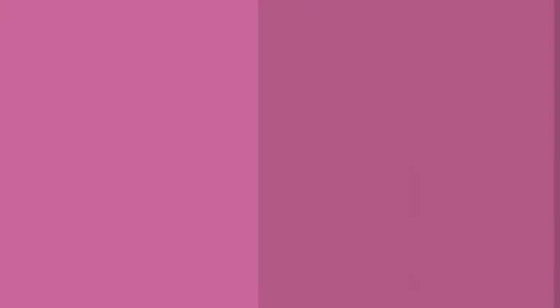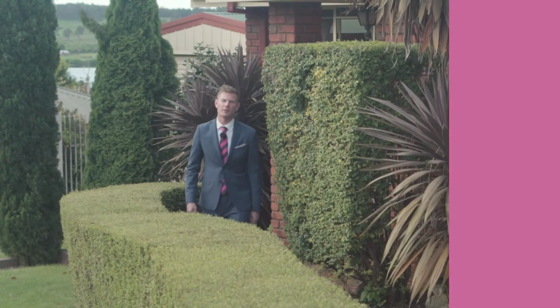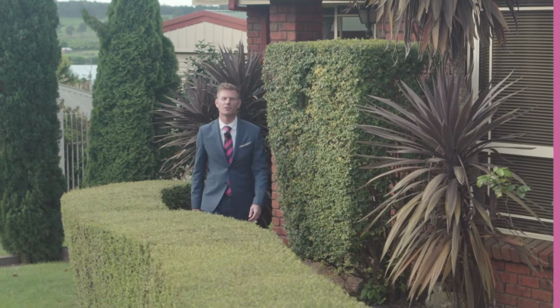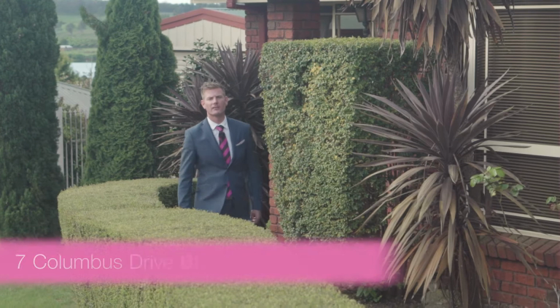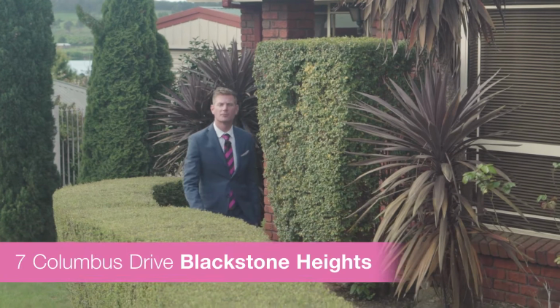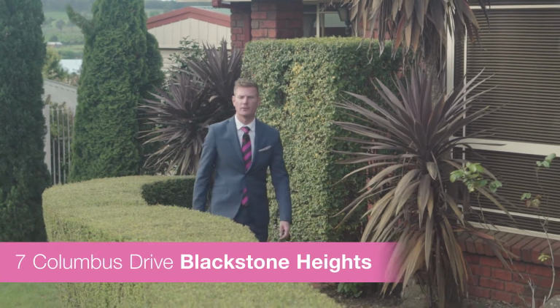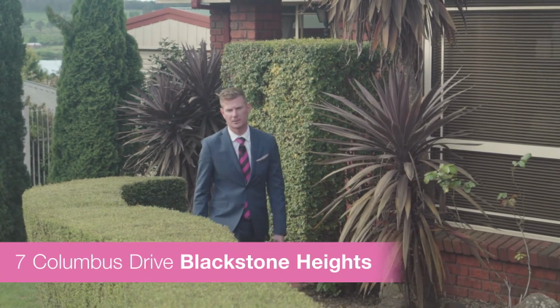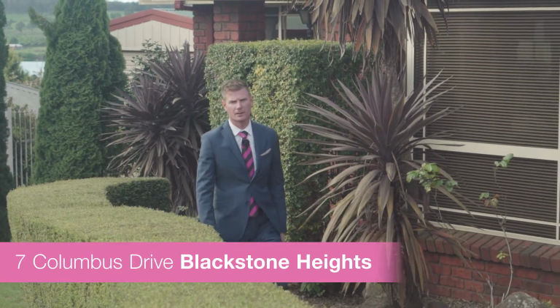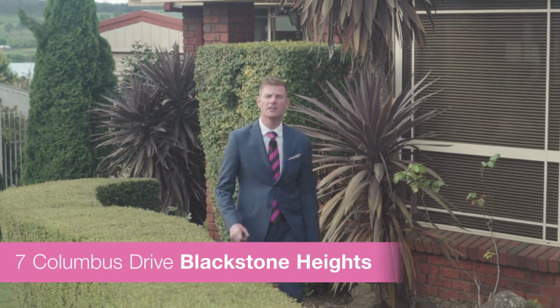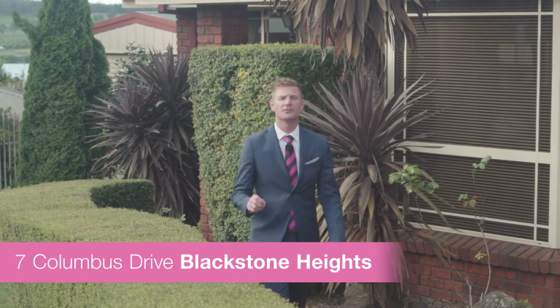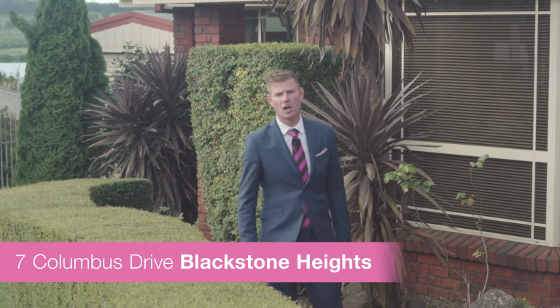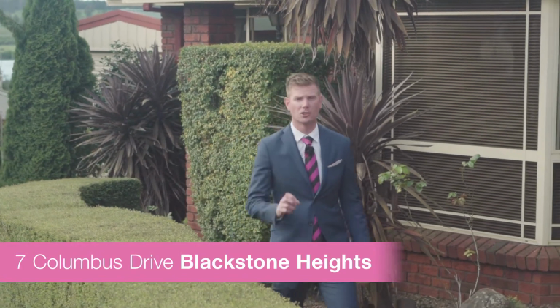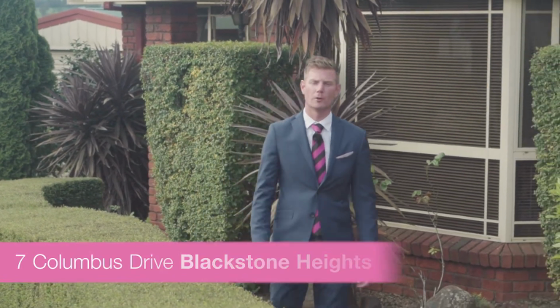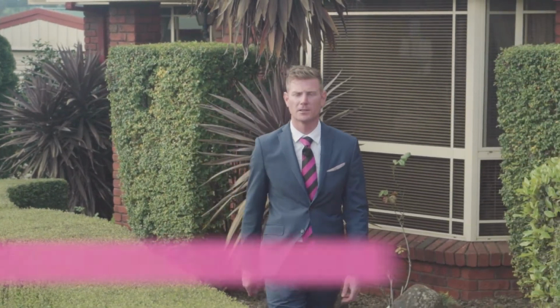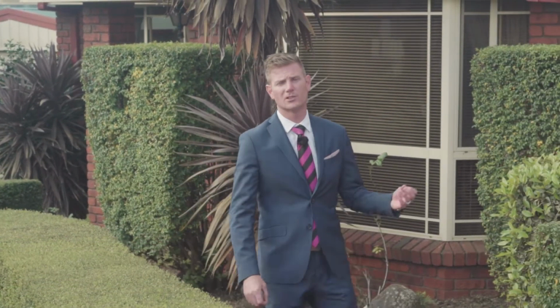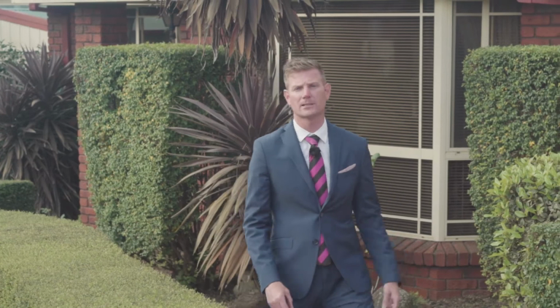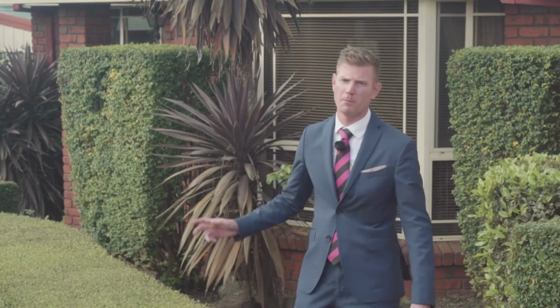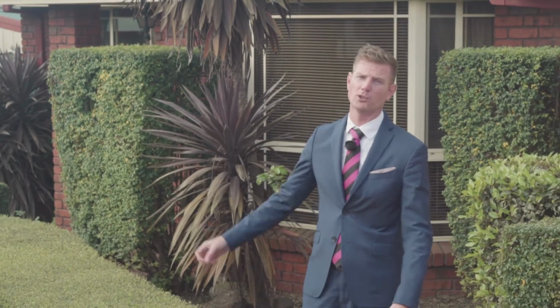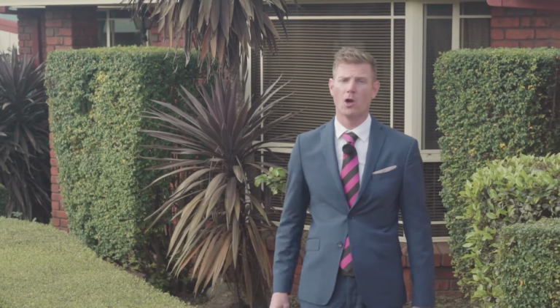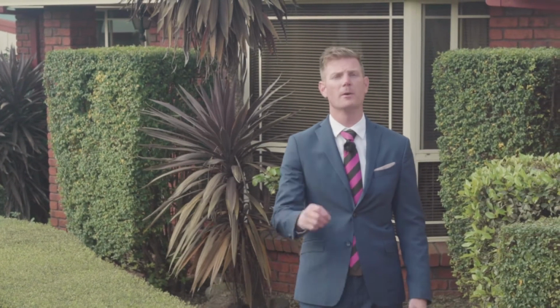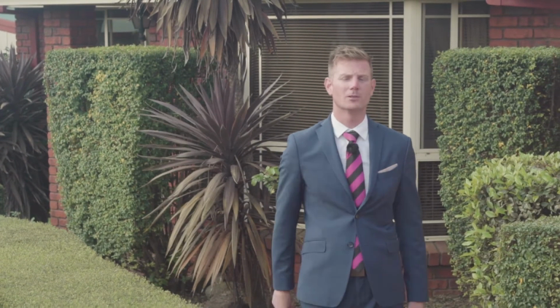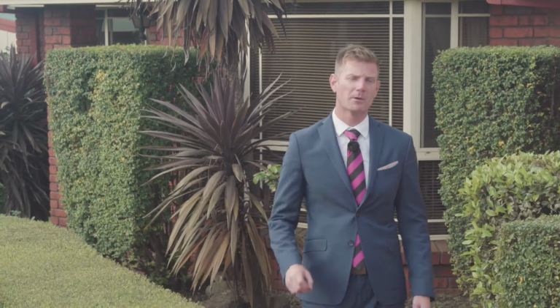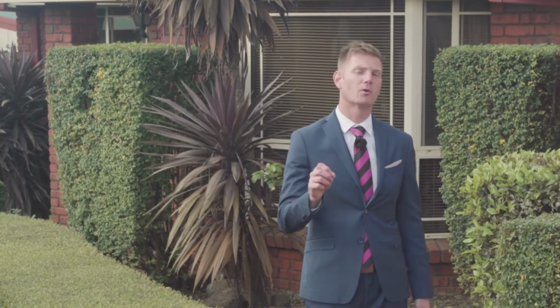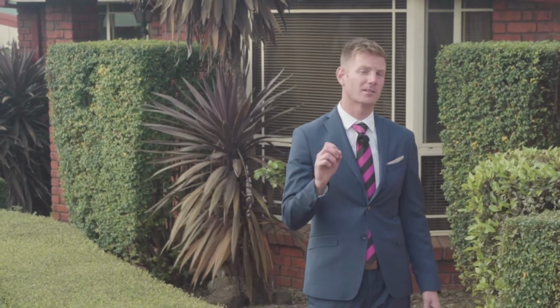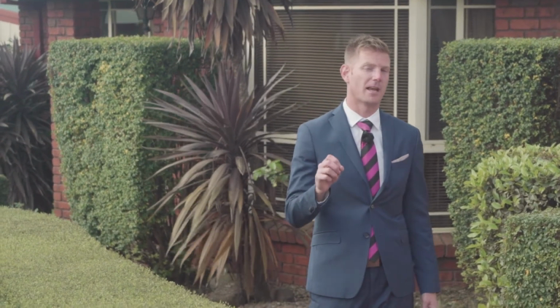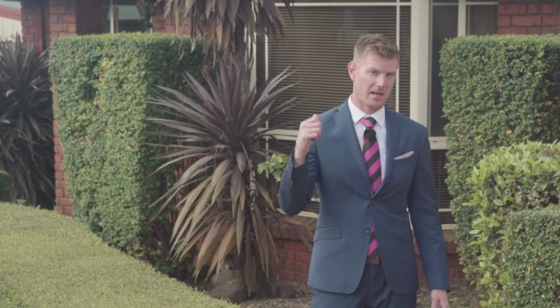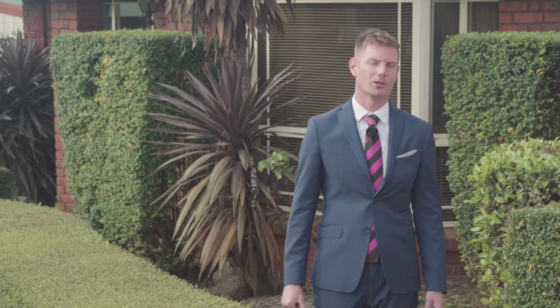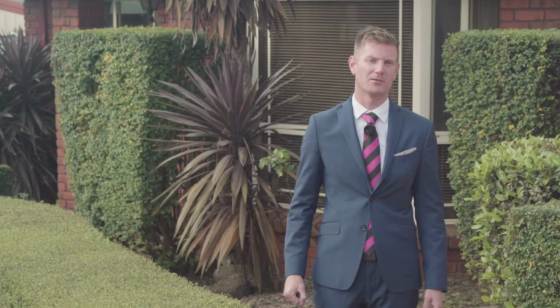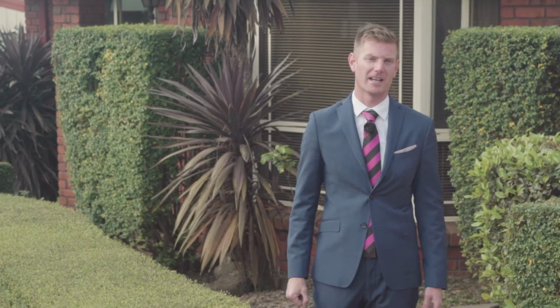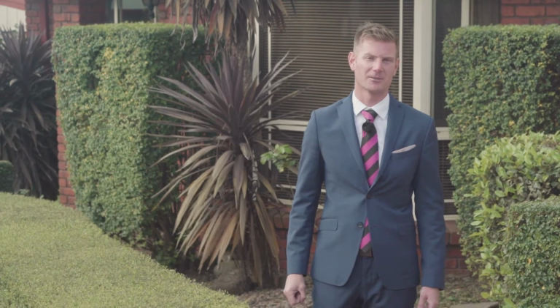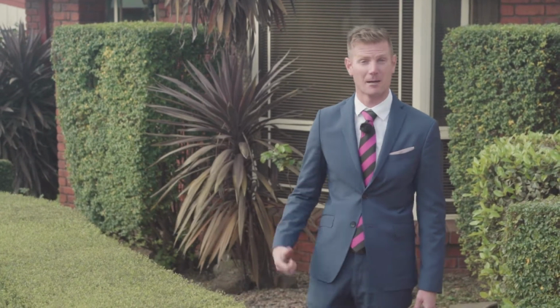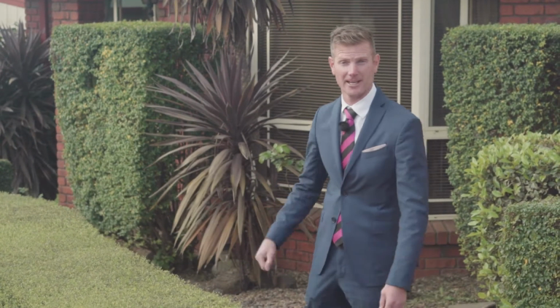Today we're coming to you from 7 Columbus Drive here in Blackstone Heights. This large family home is sure to impress with side access, boat shed, all the bells and whistles — but the surprise is at the end, and I'm talking about the view down to Lake Trevallon. Come and check it out.